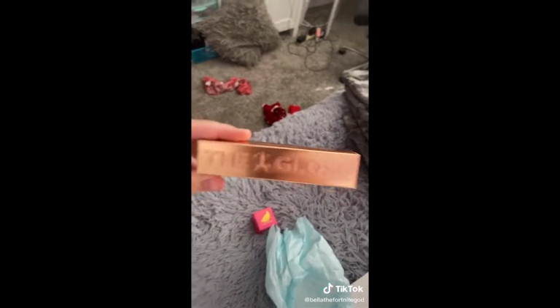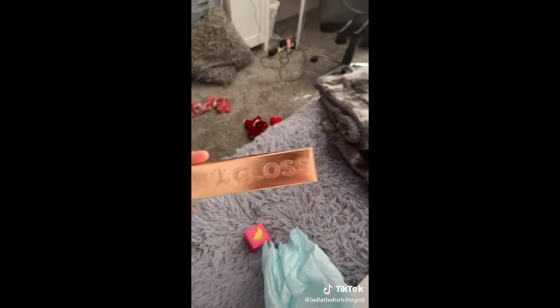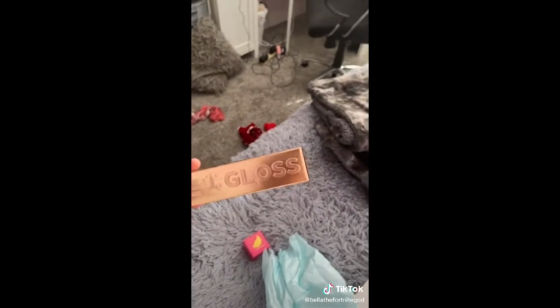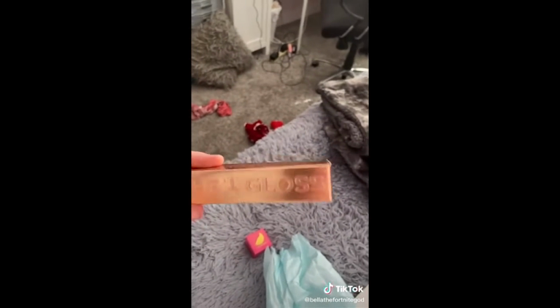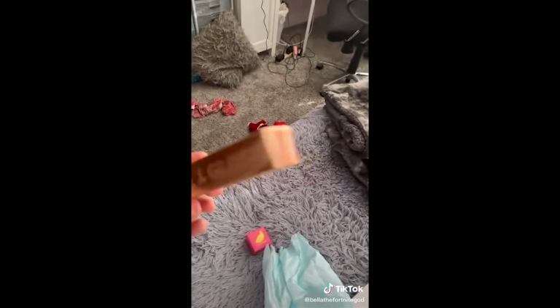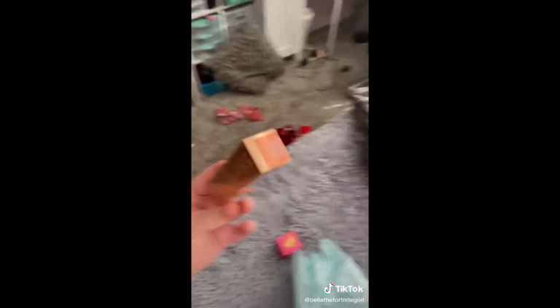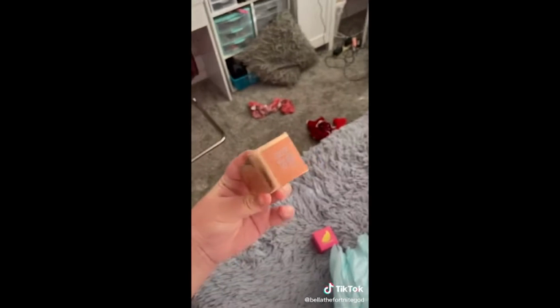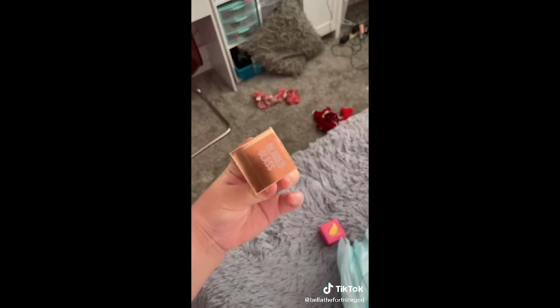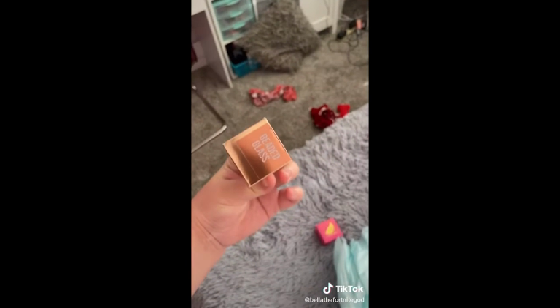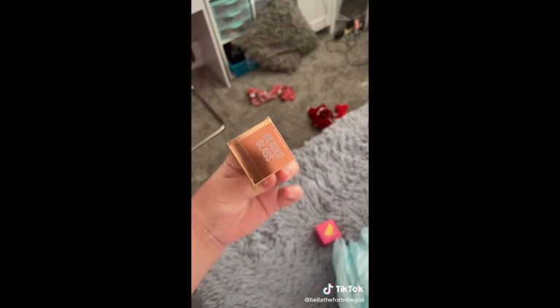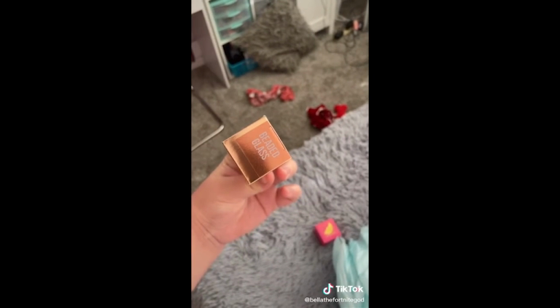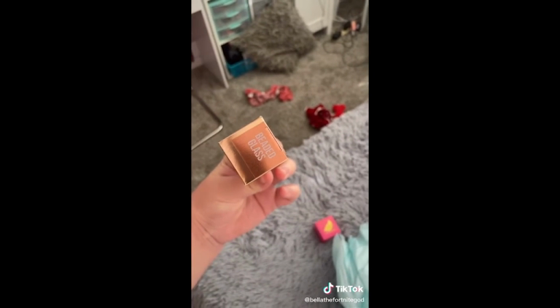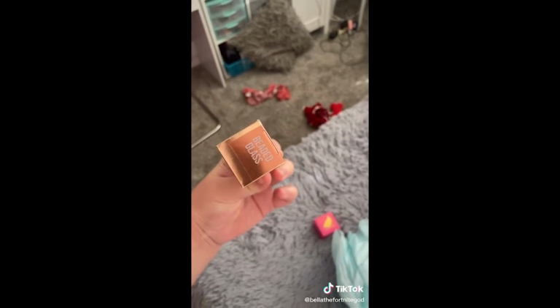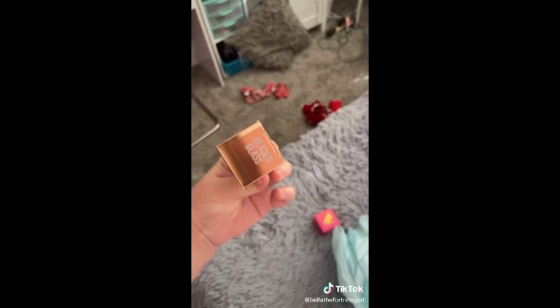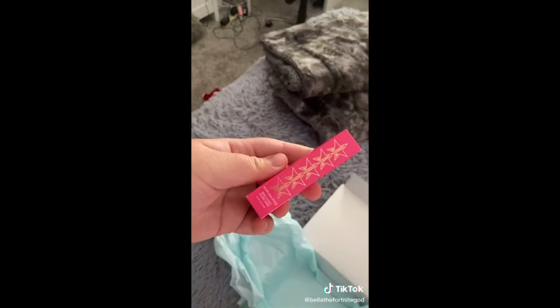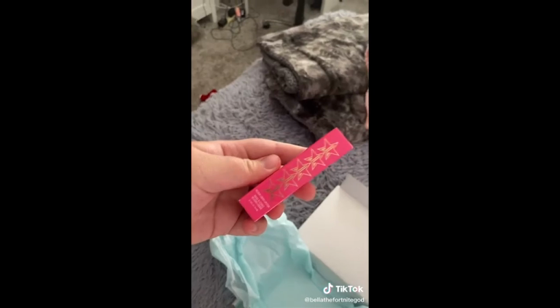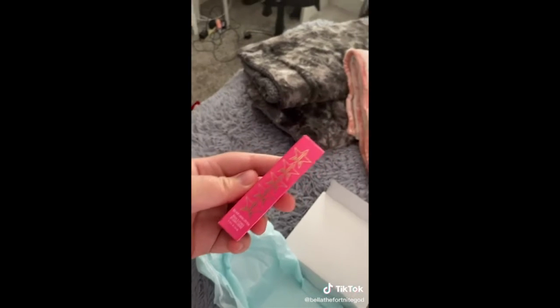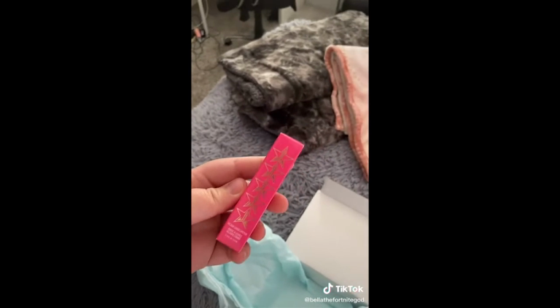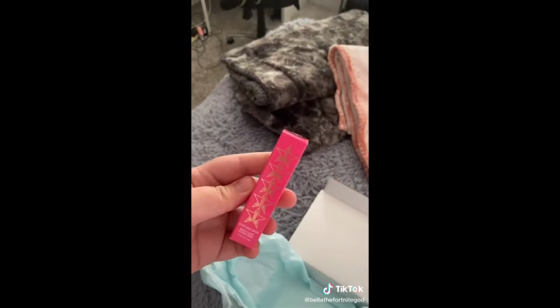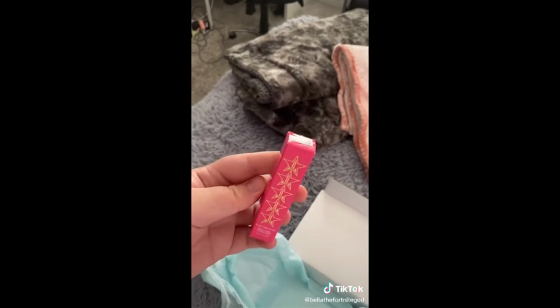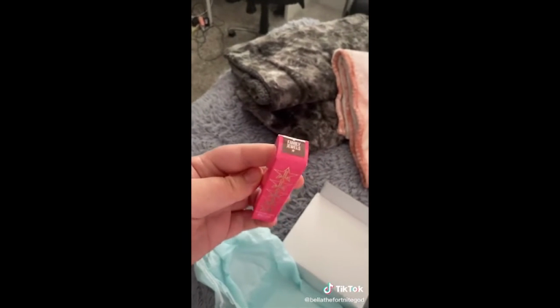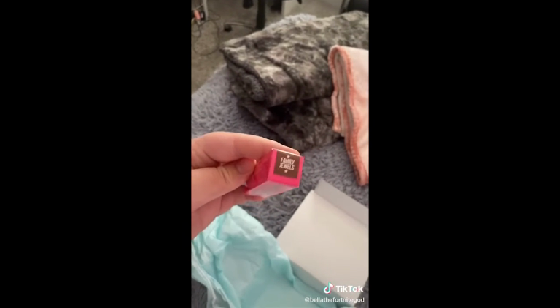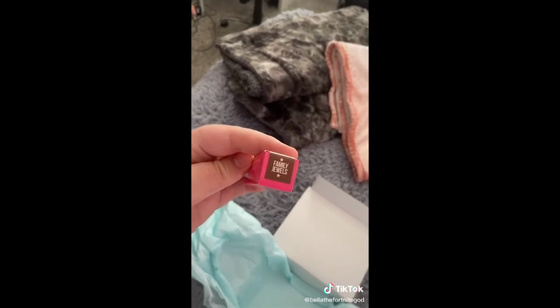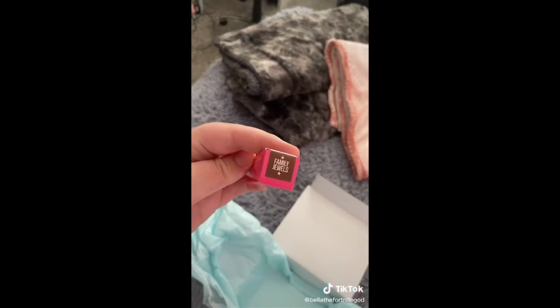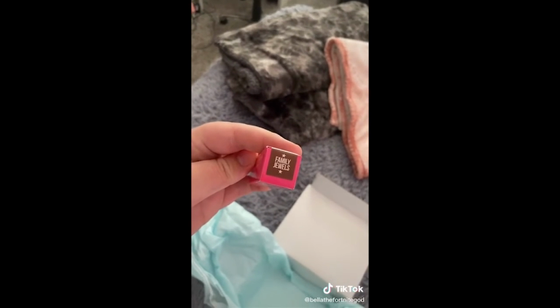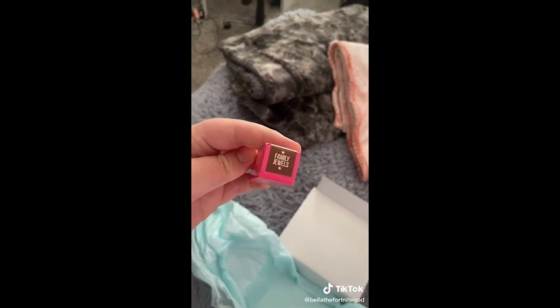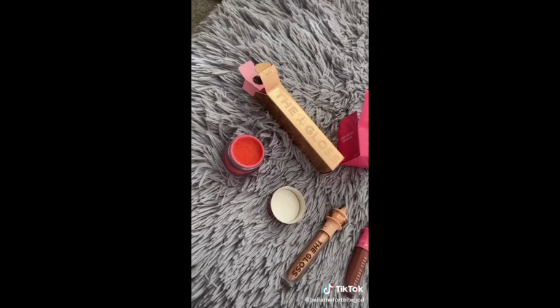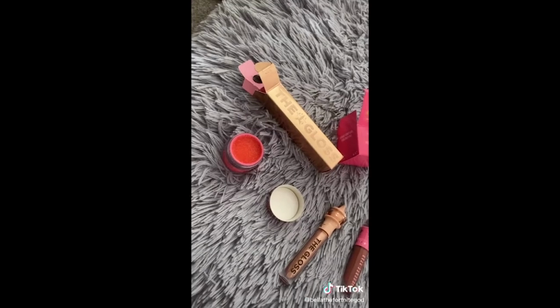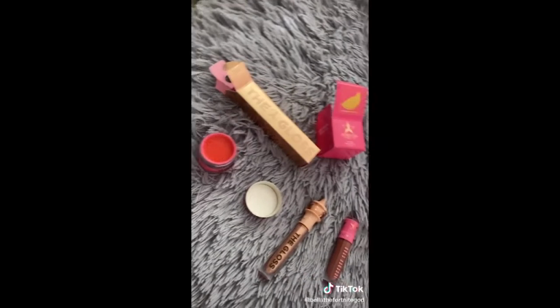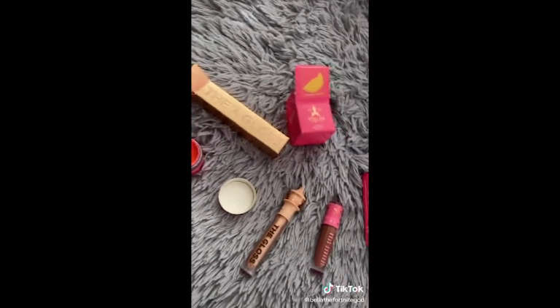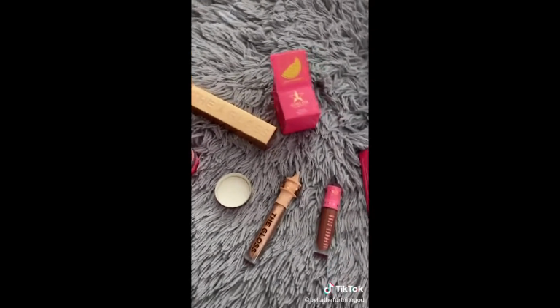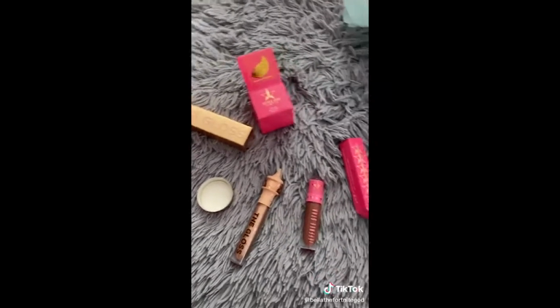Next, we got a beautiful gloss in the shade Beaded Glass. And a velour liquid lipstick in the shade Family Jewels. This is what they all look like.